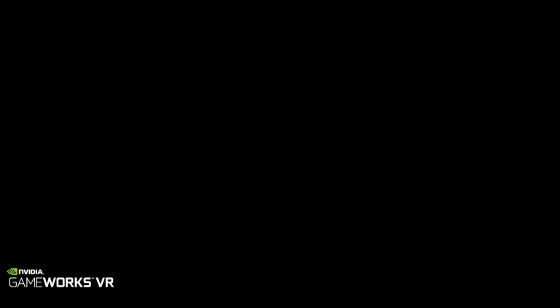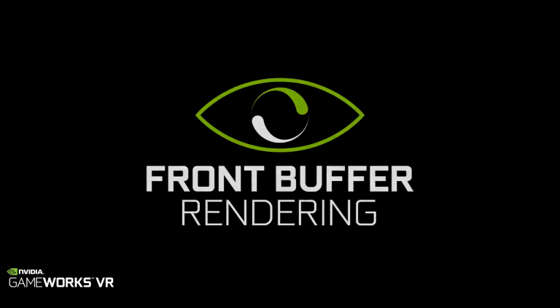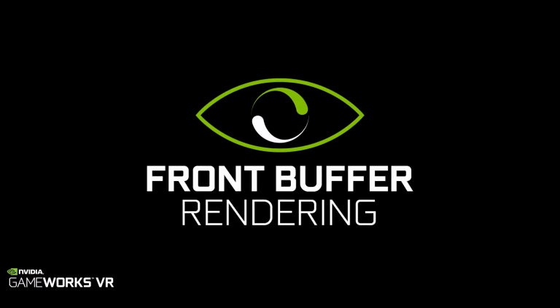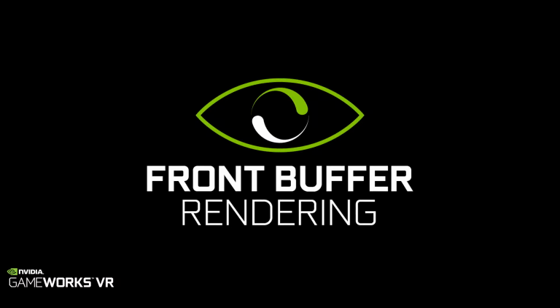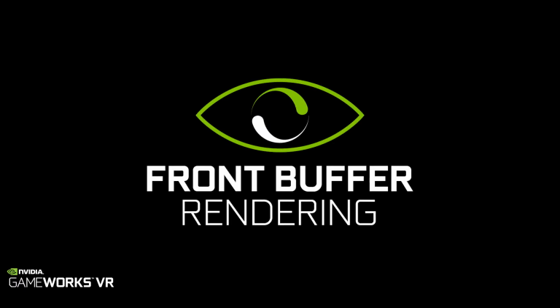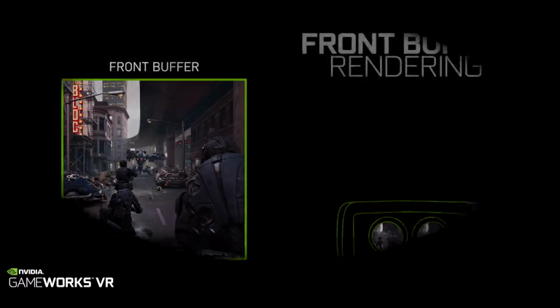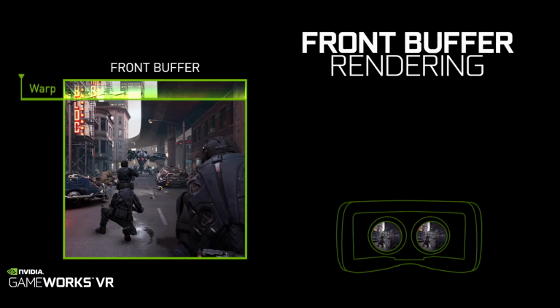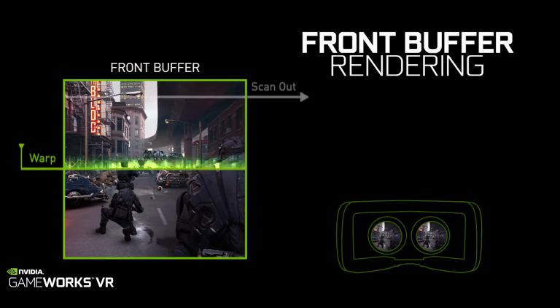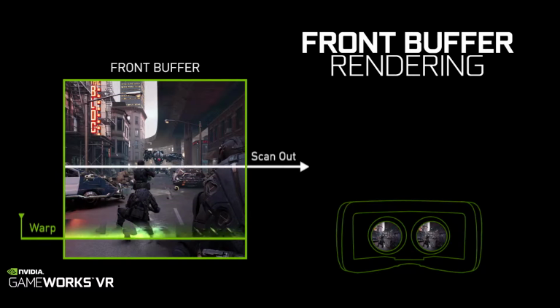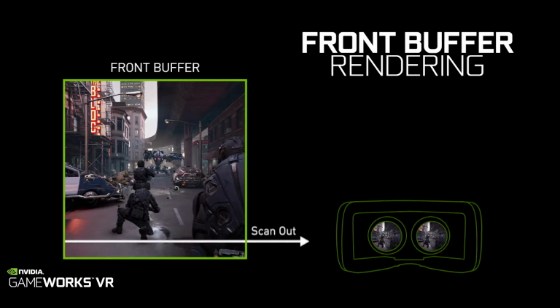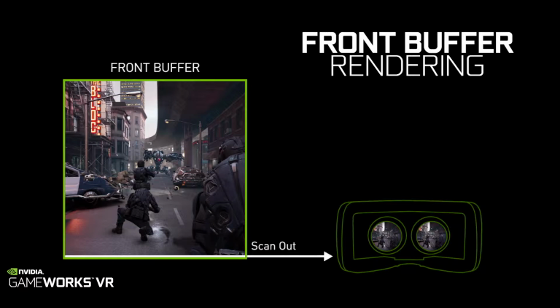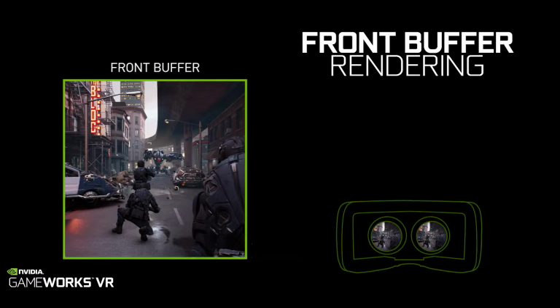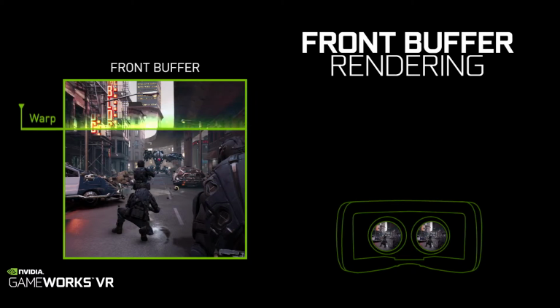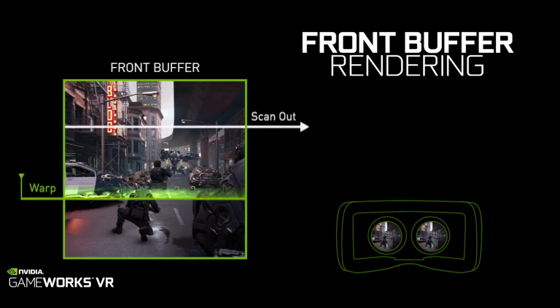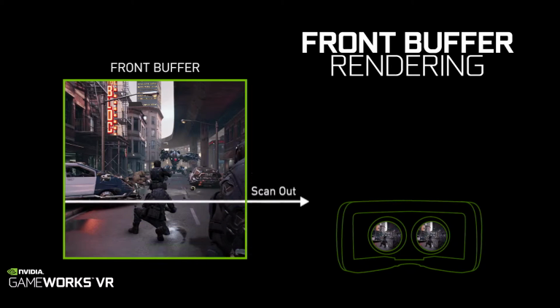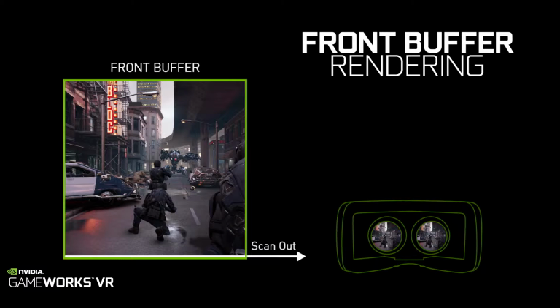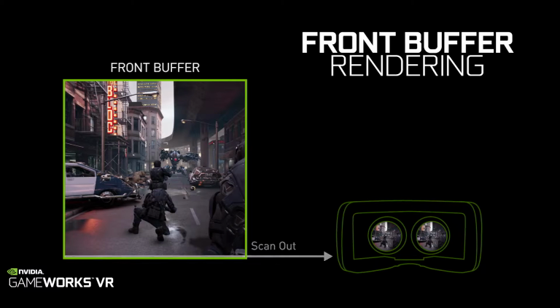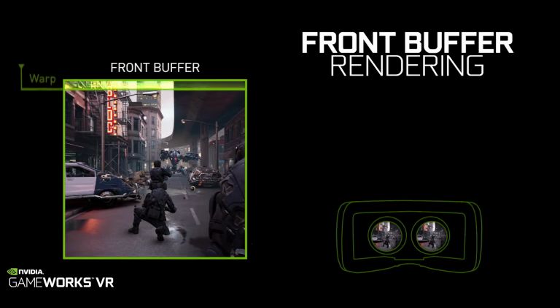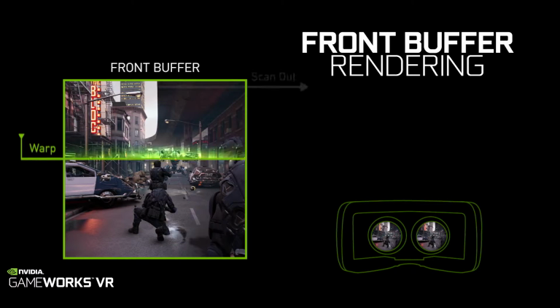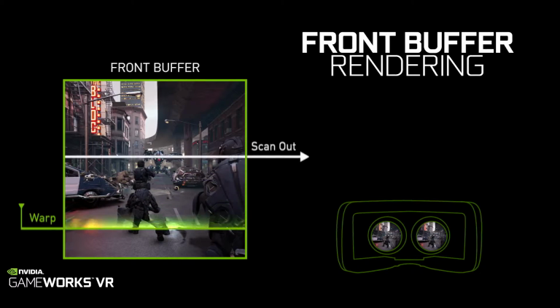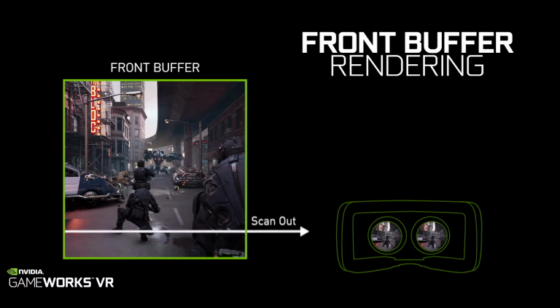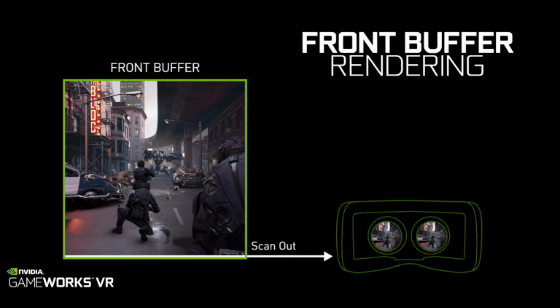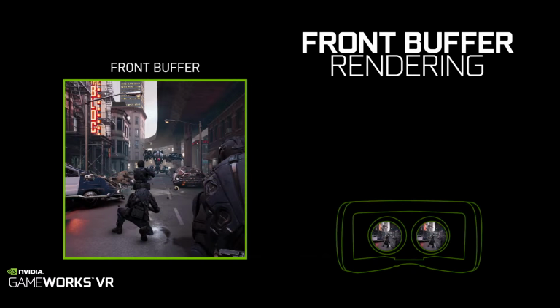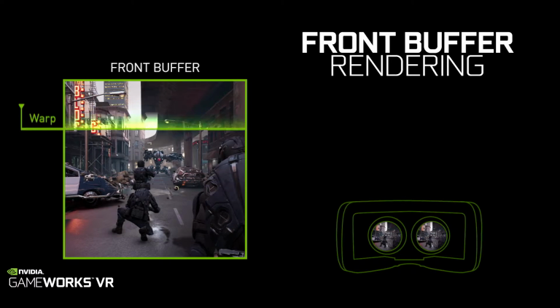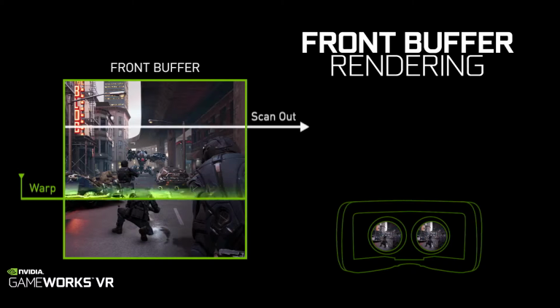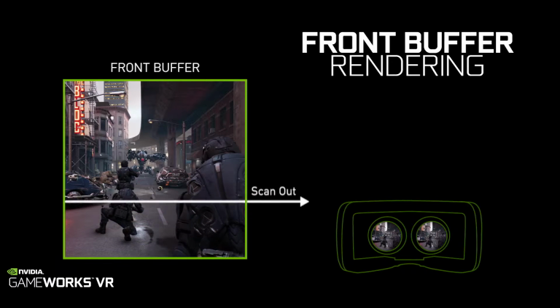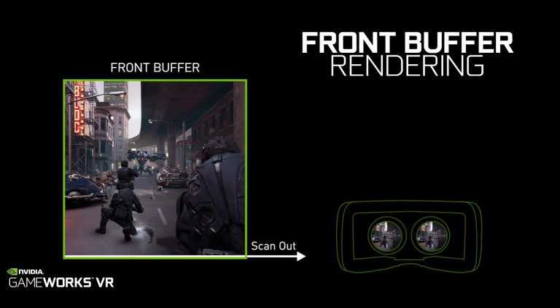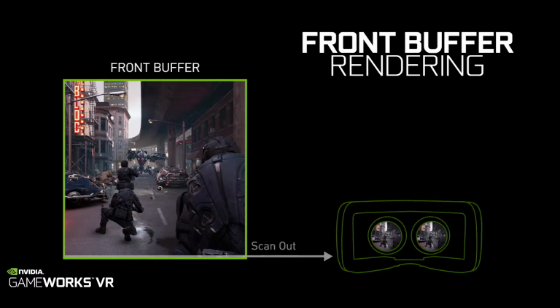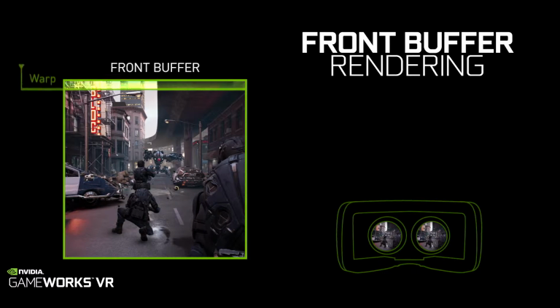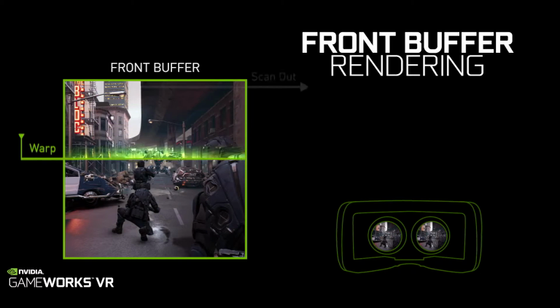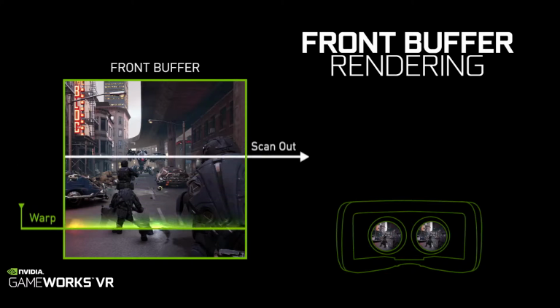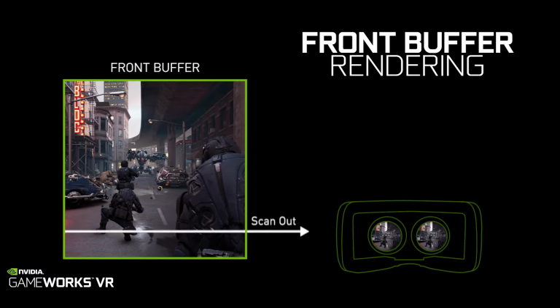The fourth feature is called front buffer rendering, and this is another technique for reducing latency in virtual reality. With front buffer rendering we can render directly to the frame that is being output to the display, scanning the image out as soon as it is warped and thereby reducing latency.